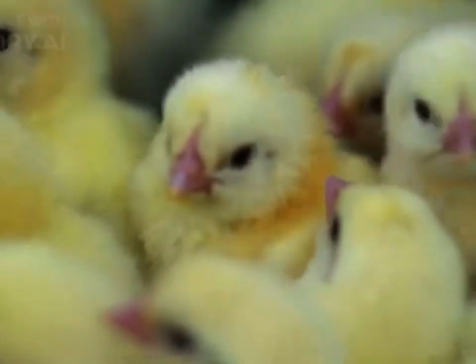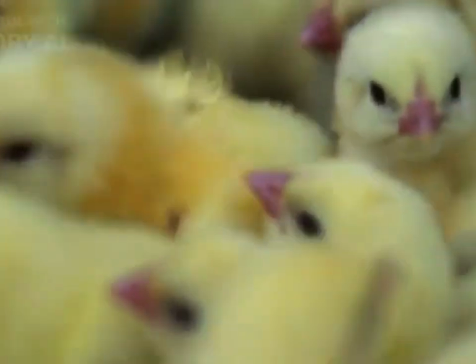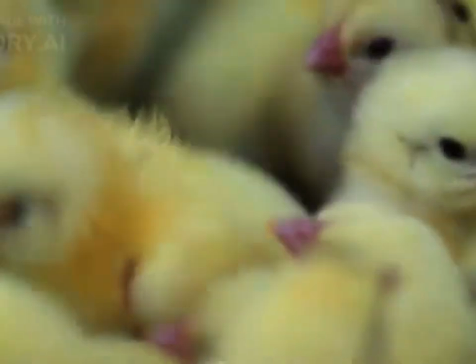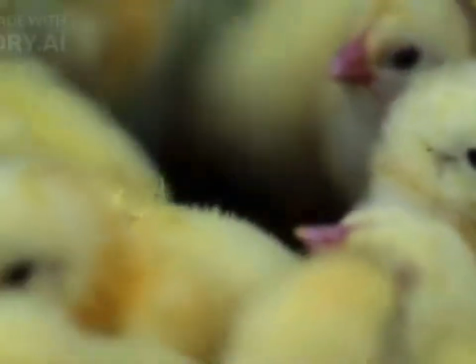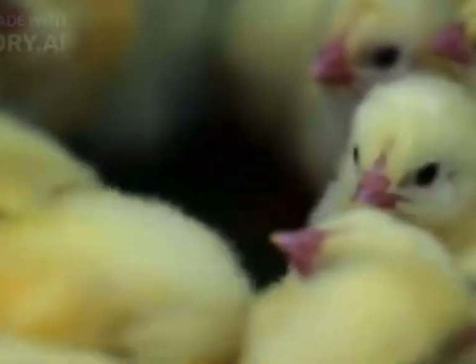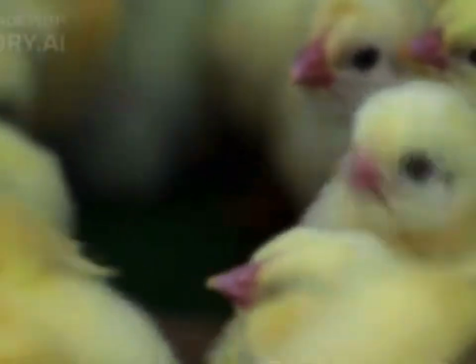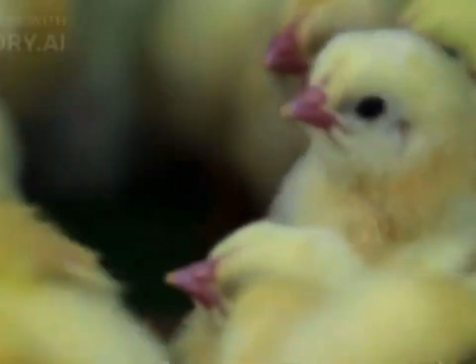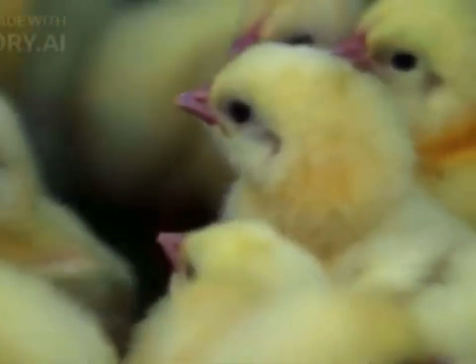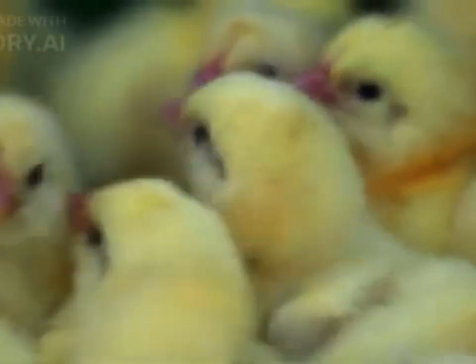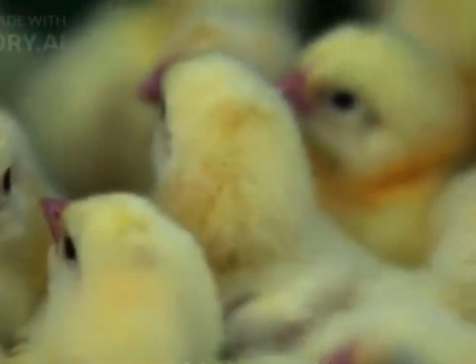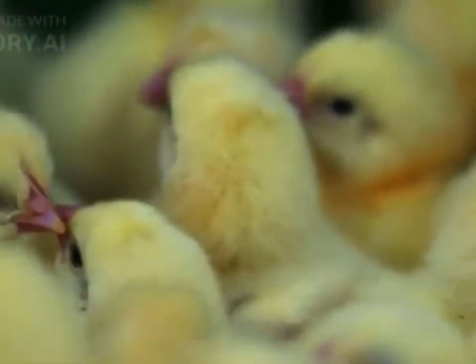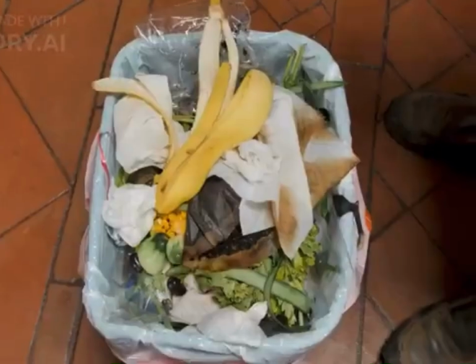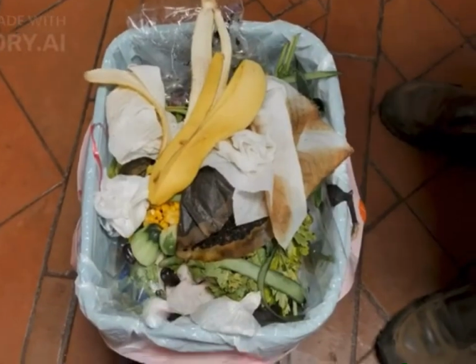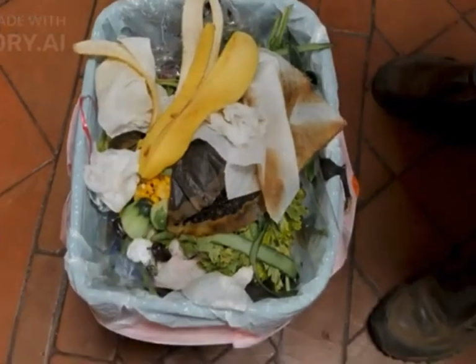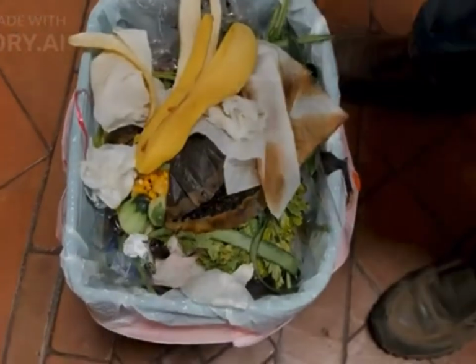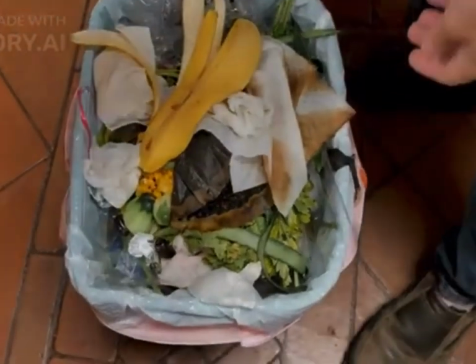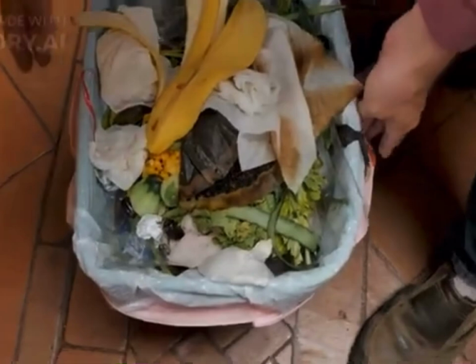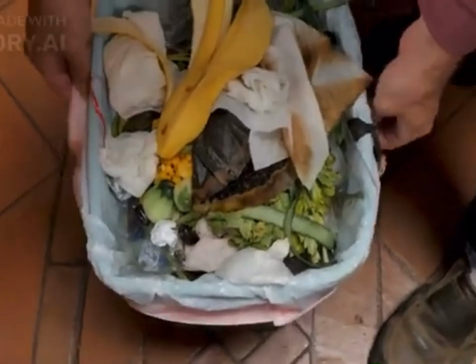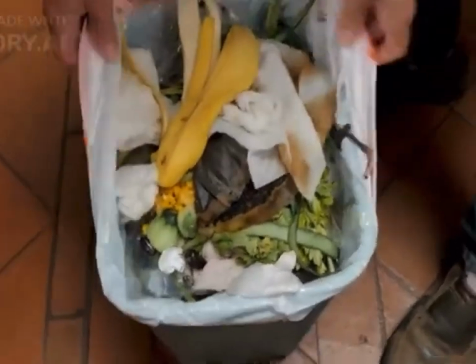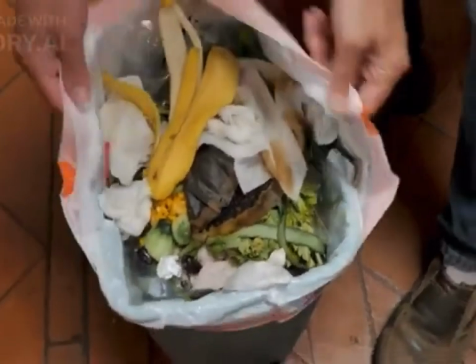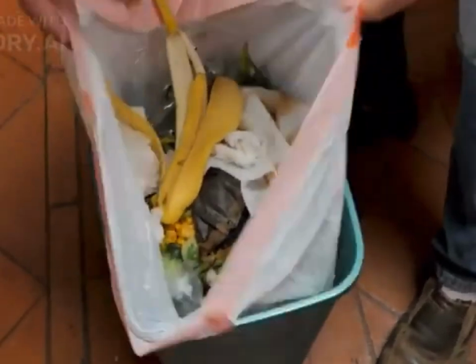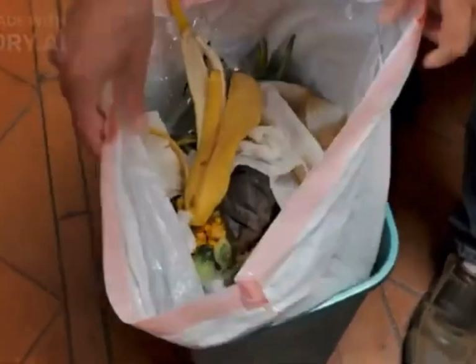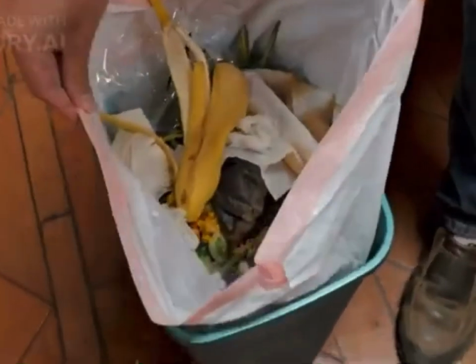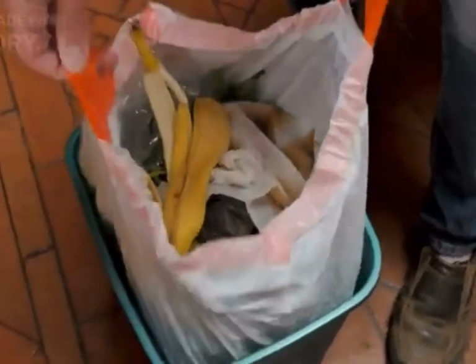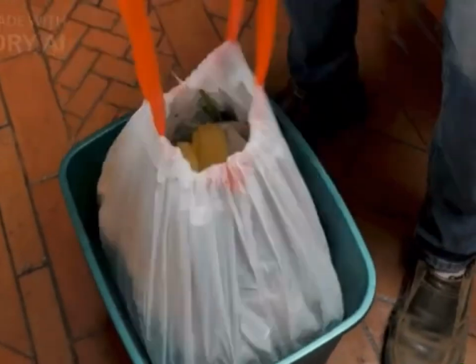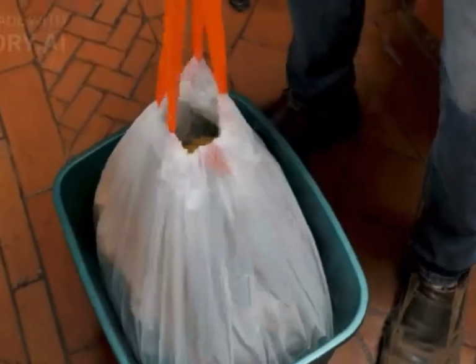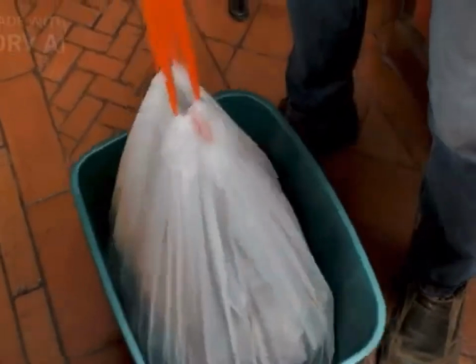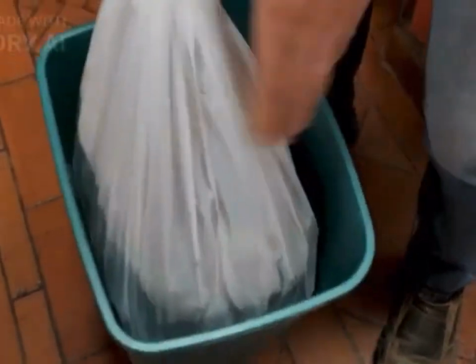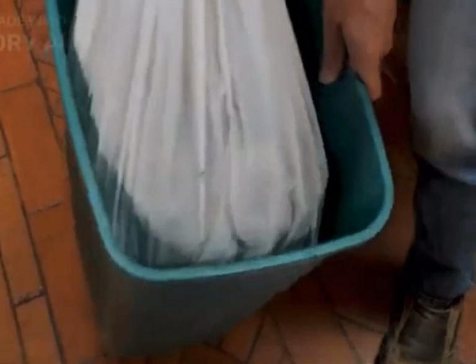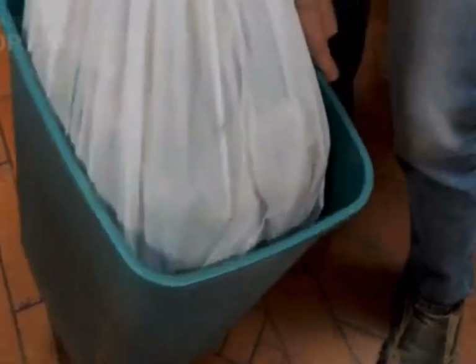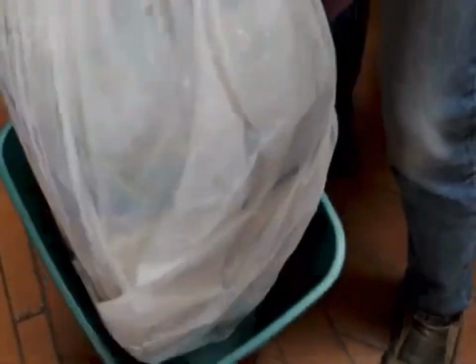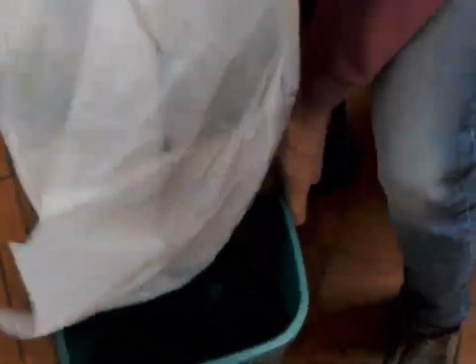Remove food sources: snakes are attracted to areas with readily available prey. Minimize potential food sources by keeping garbage cans tightly sealed, eliminating bird feeders which can attract rodents, and storing pet food in secure containers.